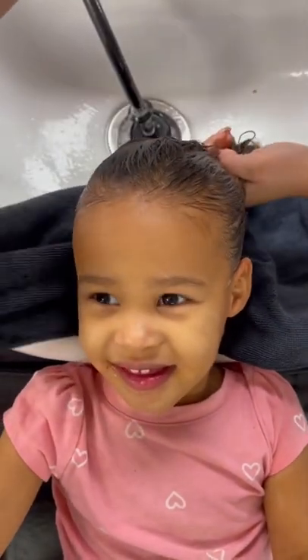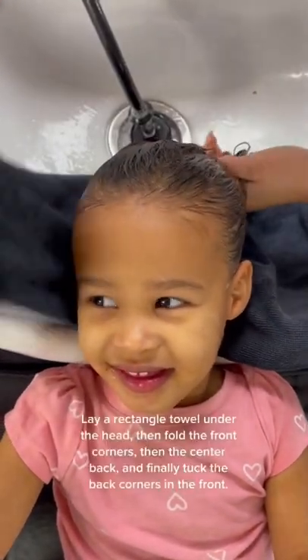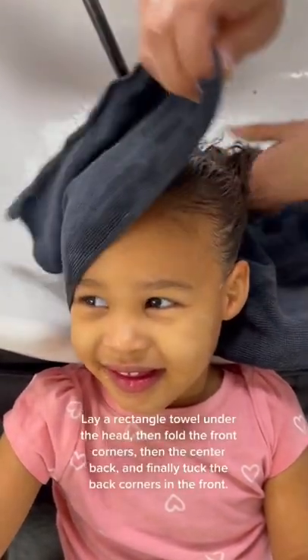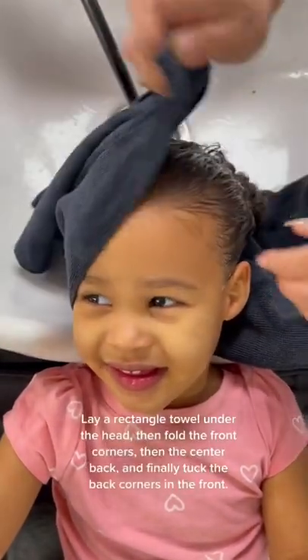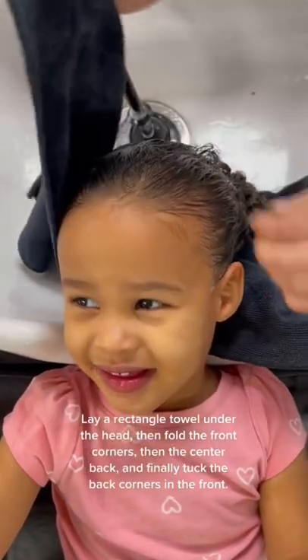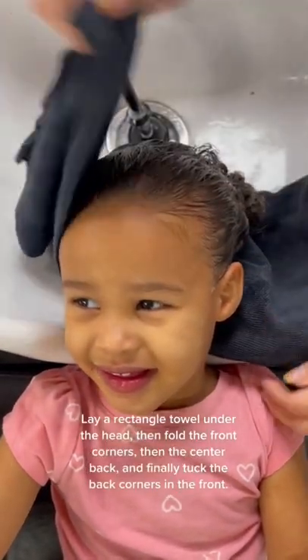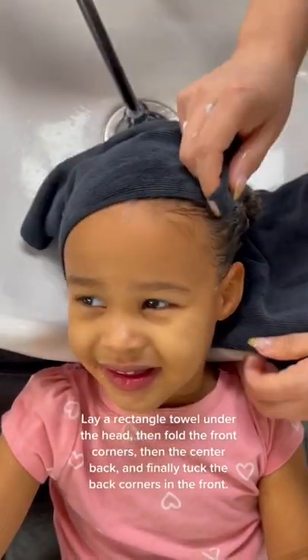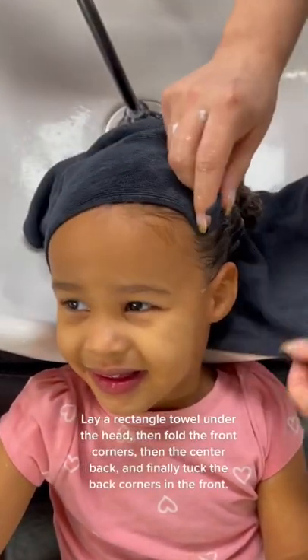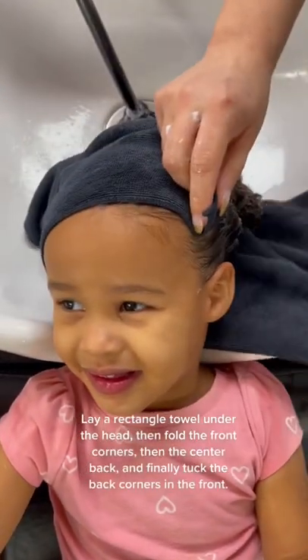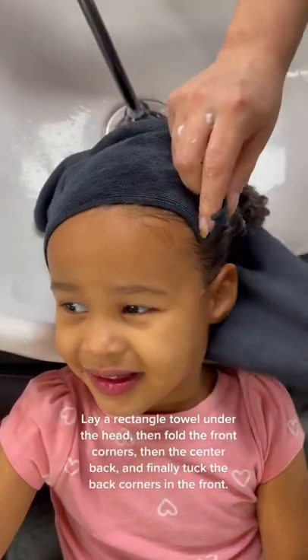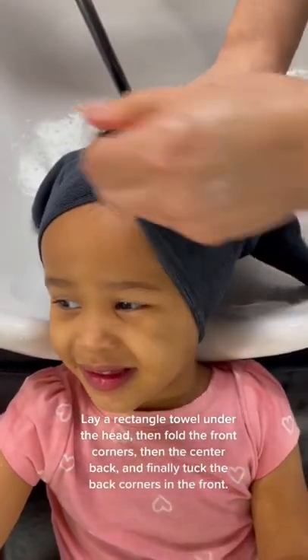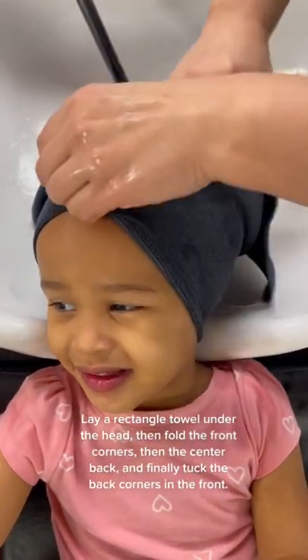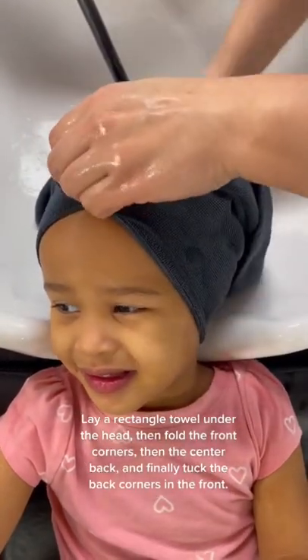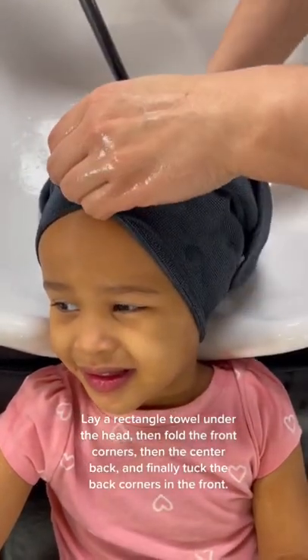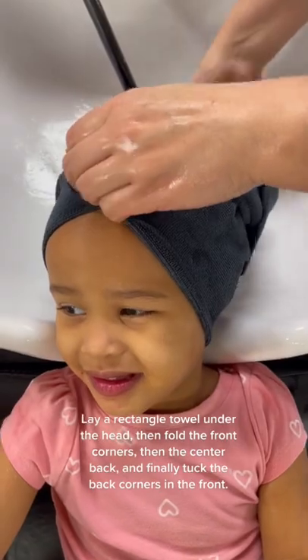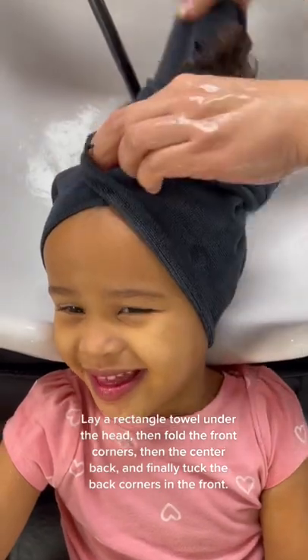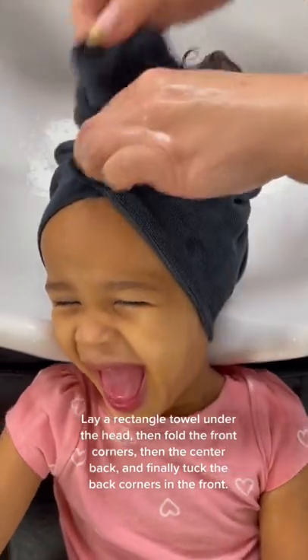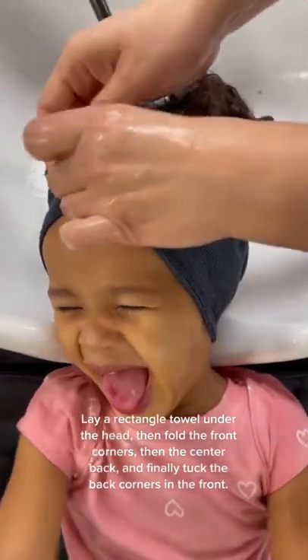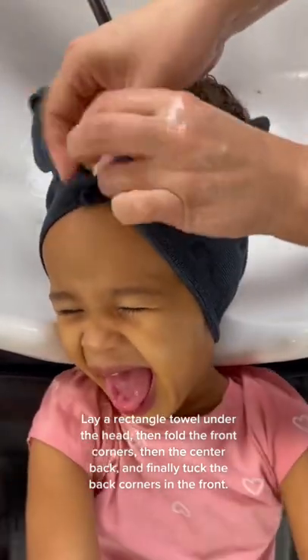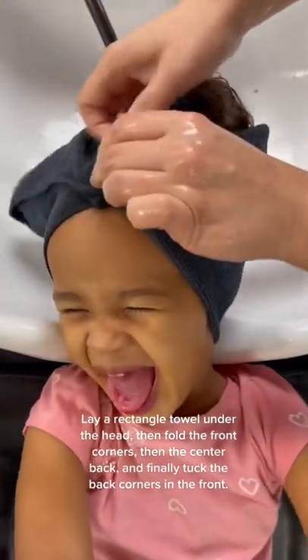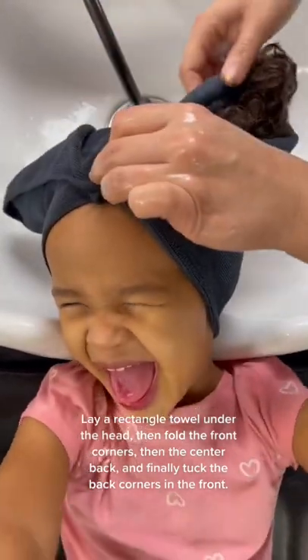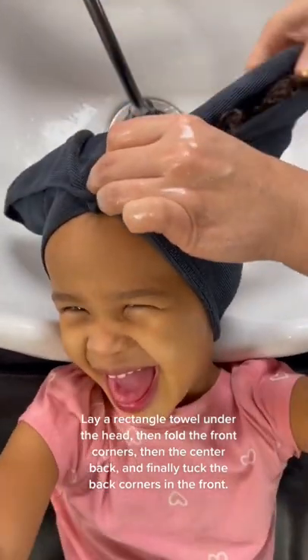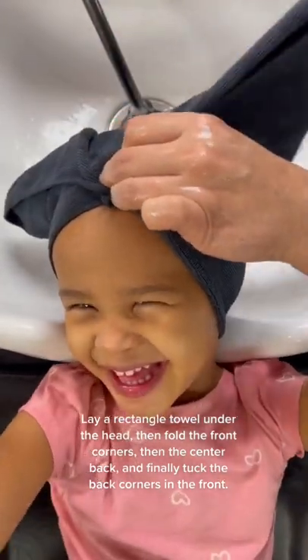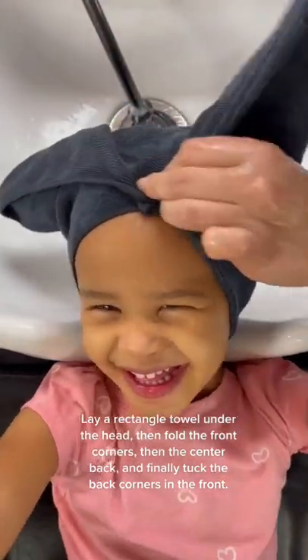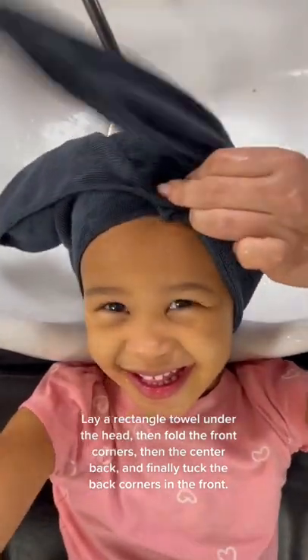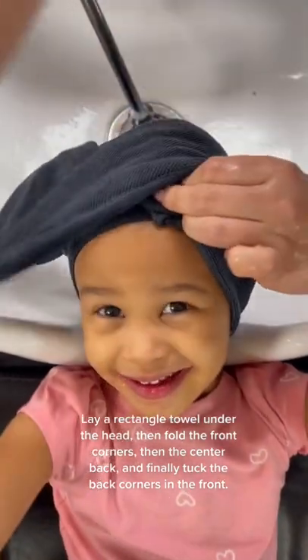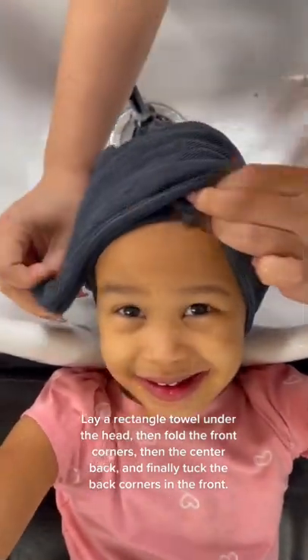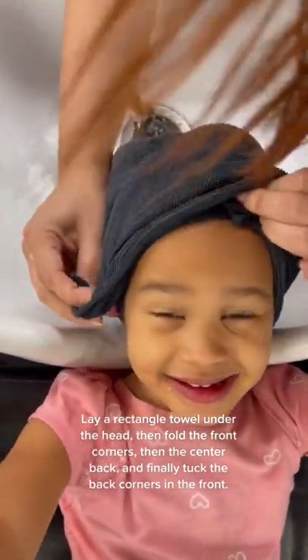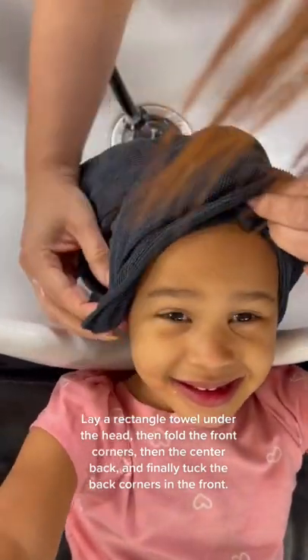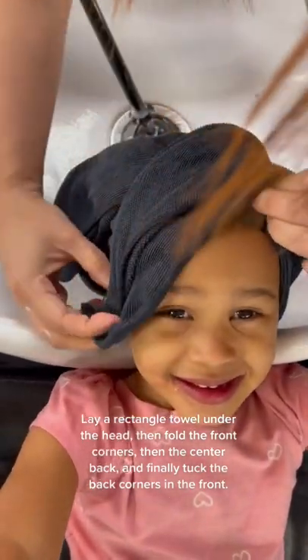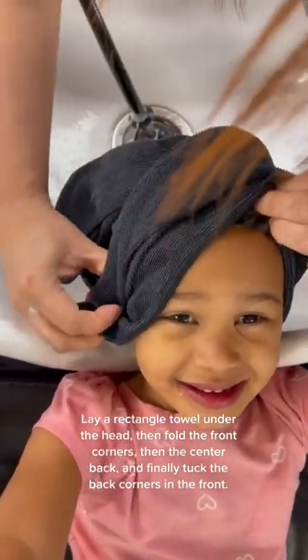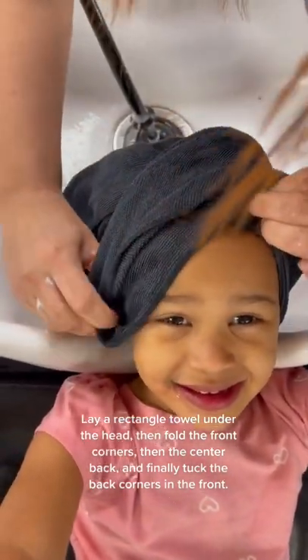Lay a rectangle towel under the head, then fold the front corners, then the center back, and finally tuck the back corners in the front.